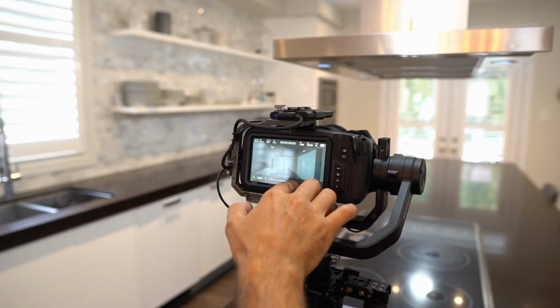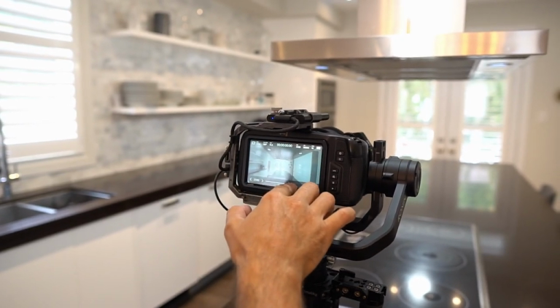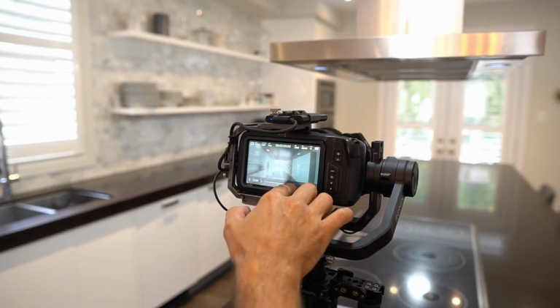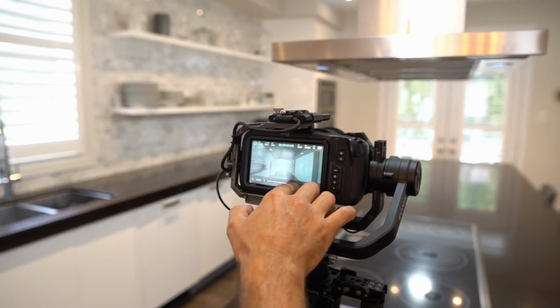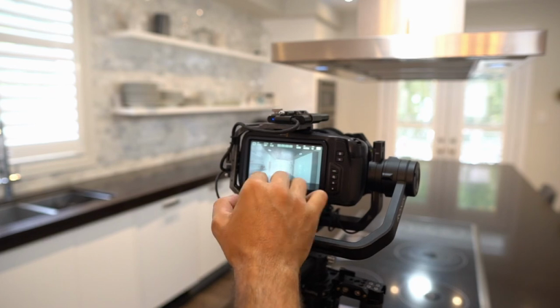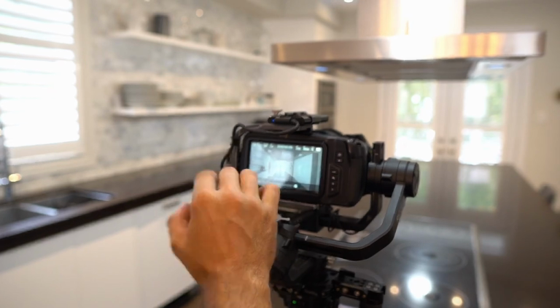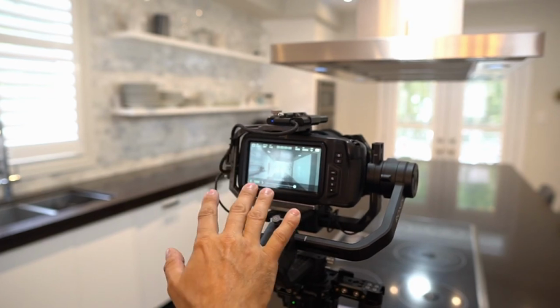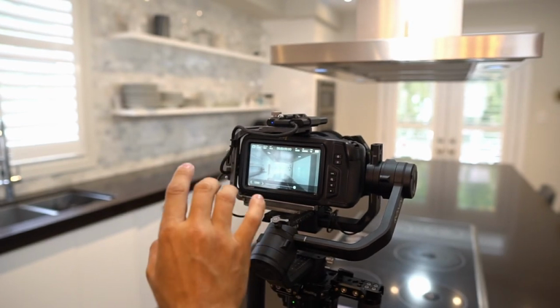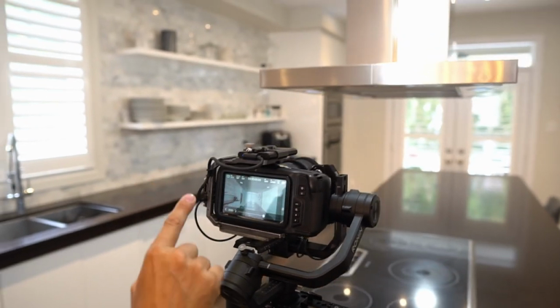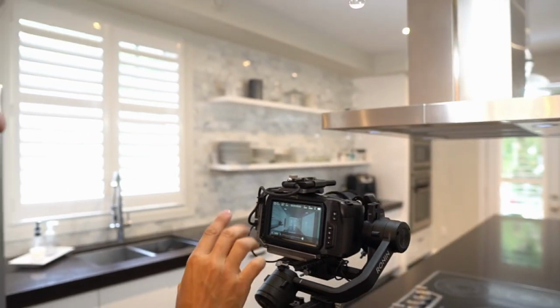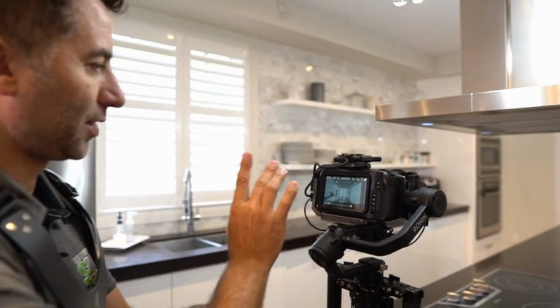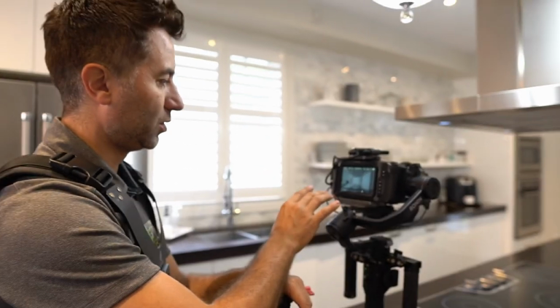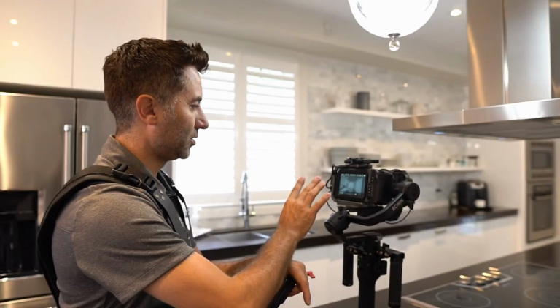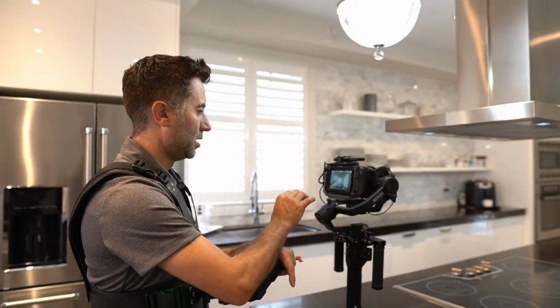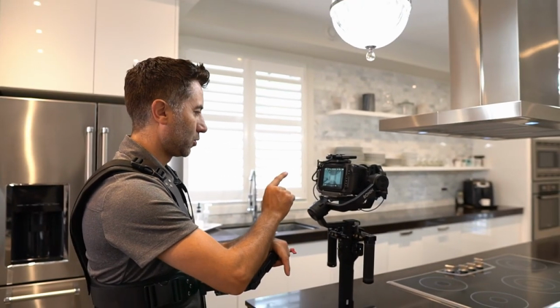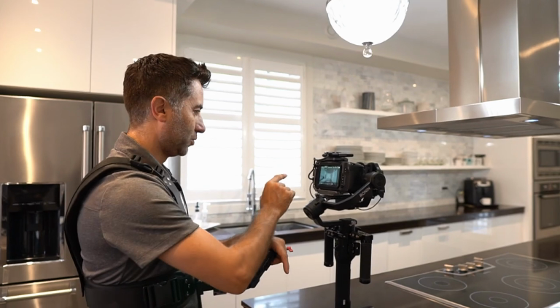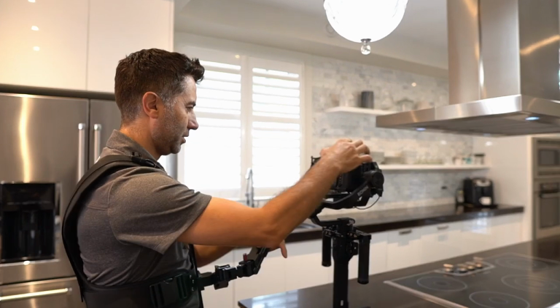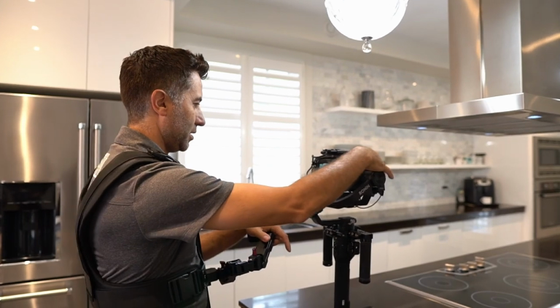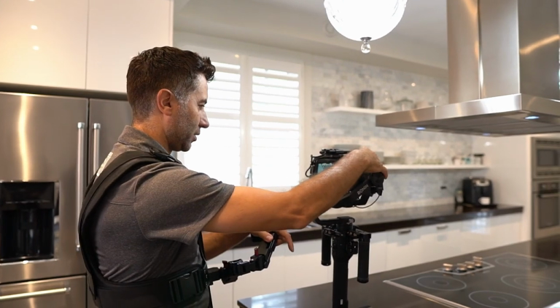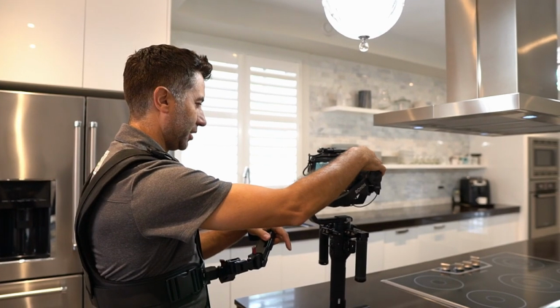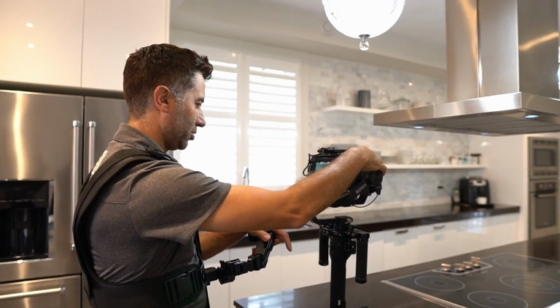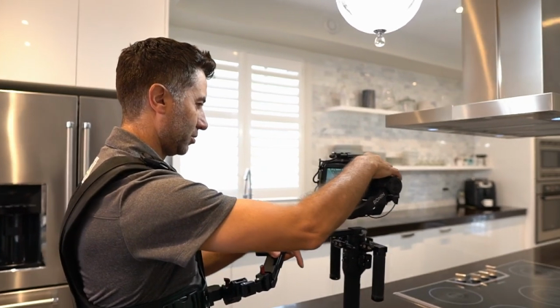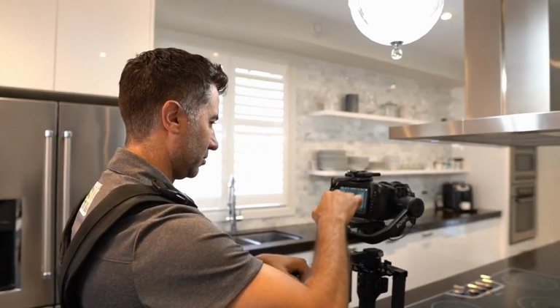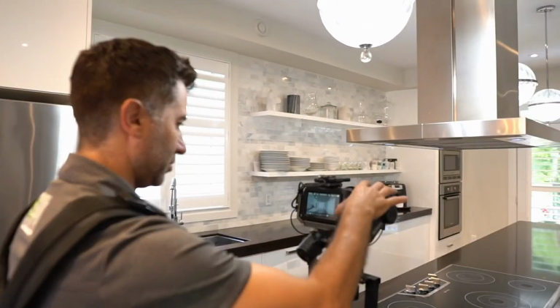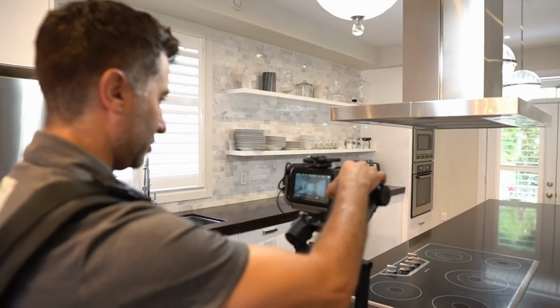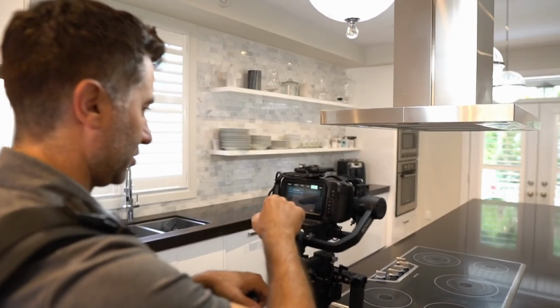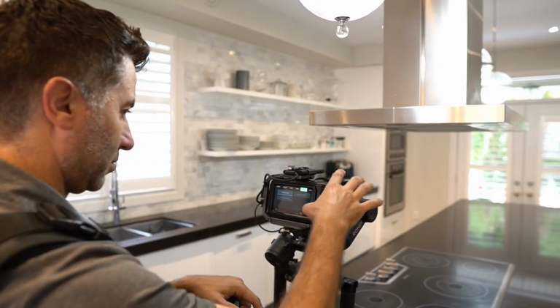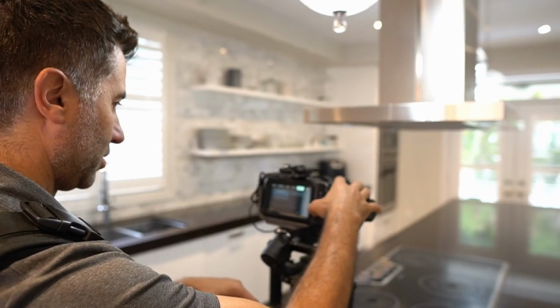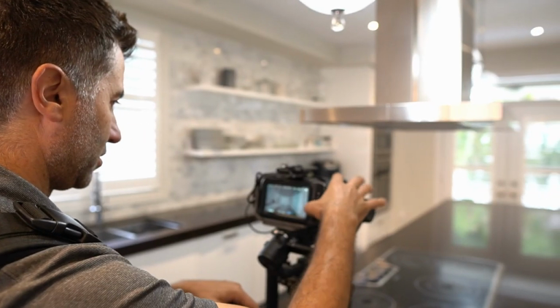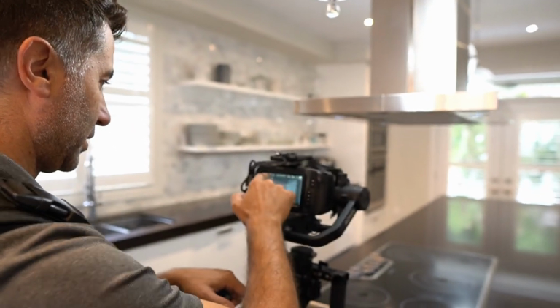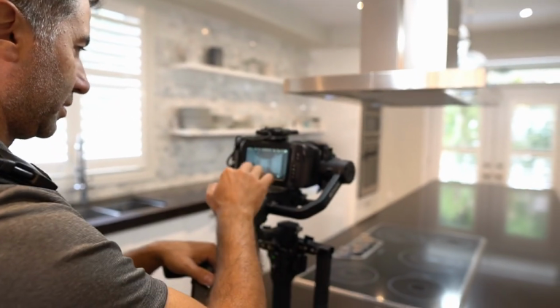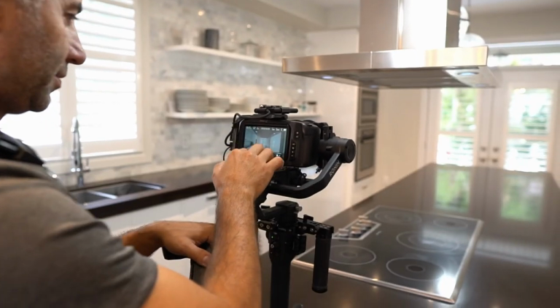This is a dual native ISO camera, so the best way to shoot is always at 400 or 3200 ISO. We're going to go at 3200, and then we'll change our next setting which is the iris.